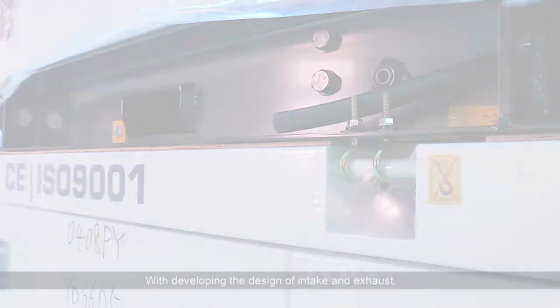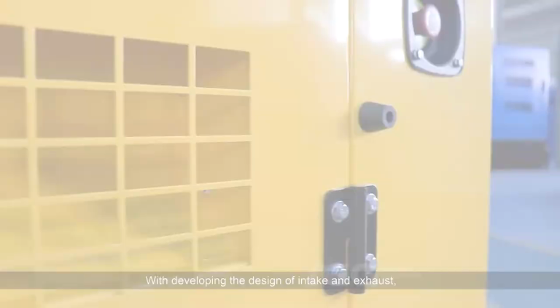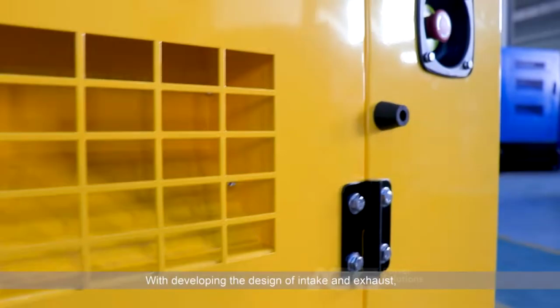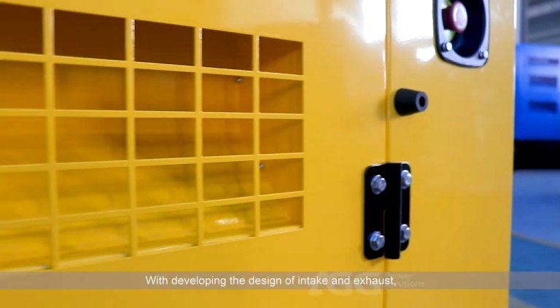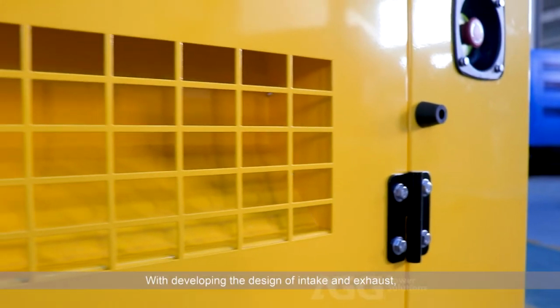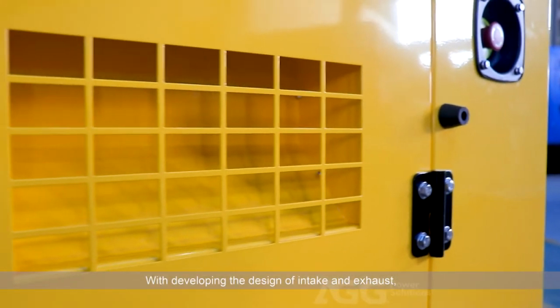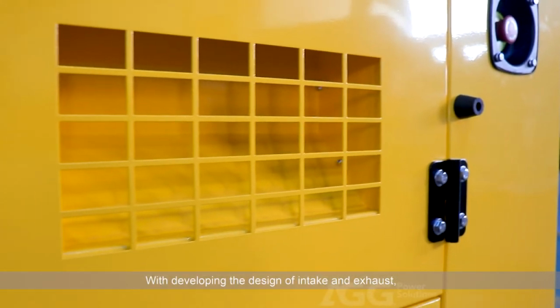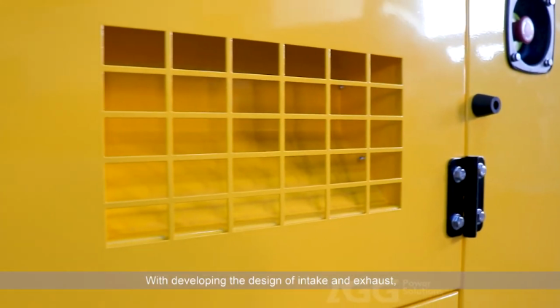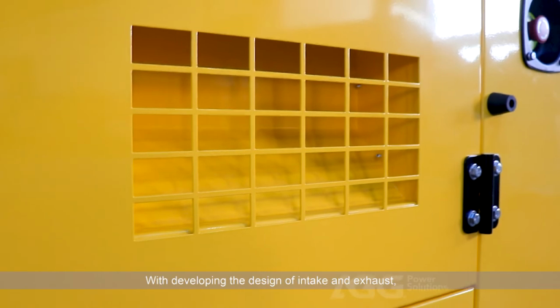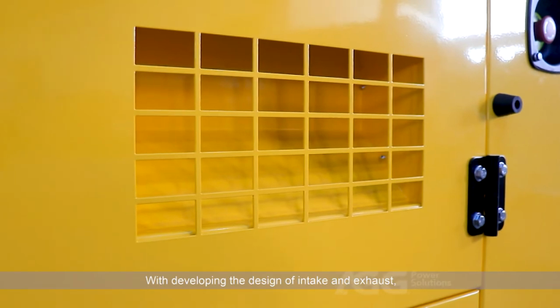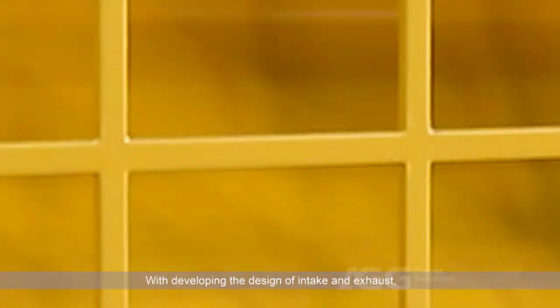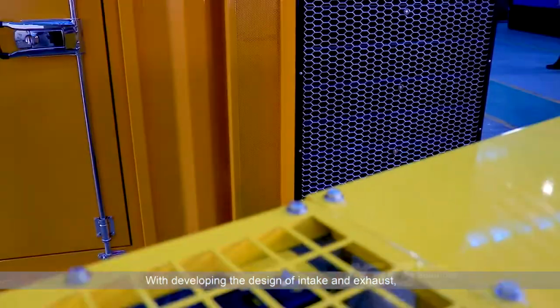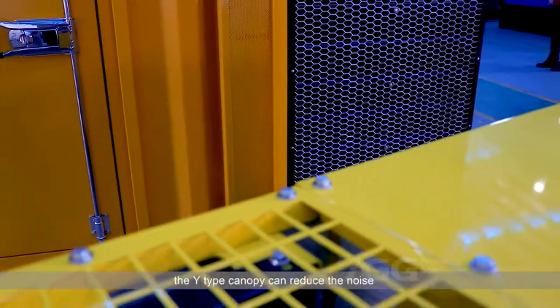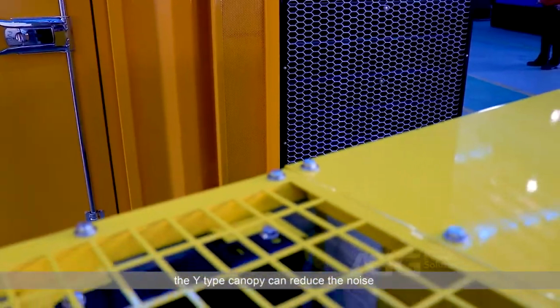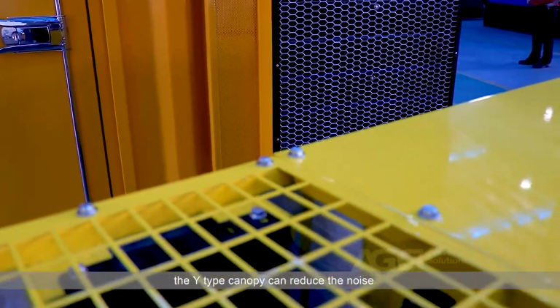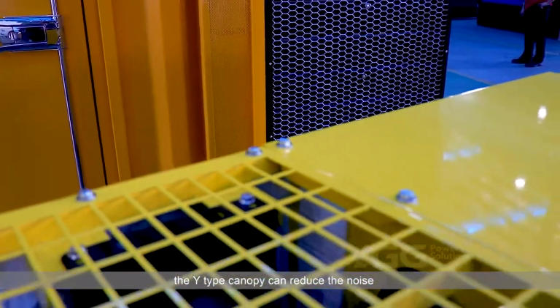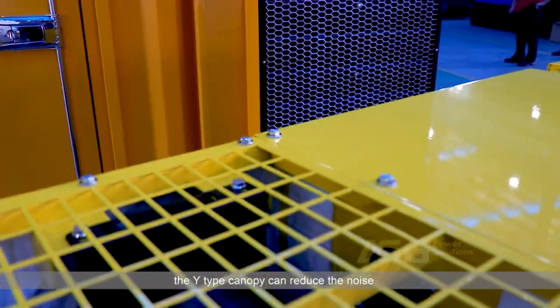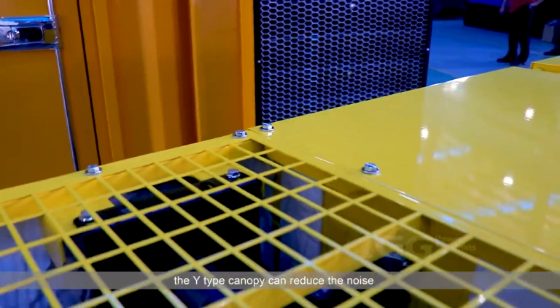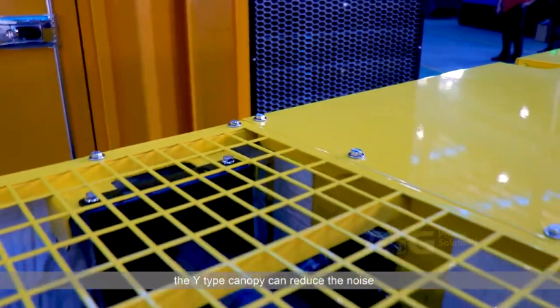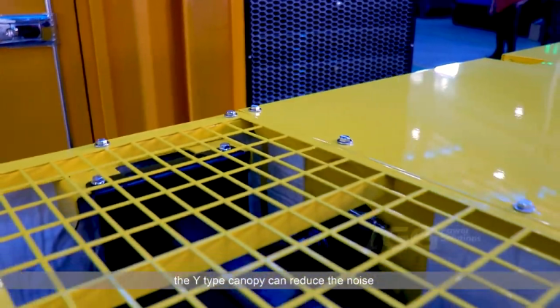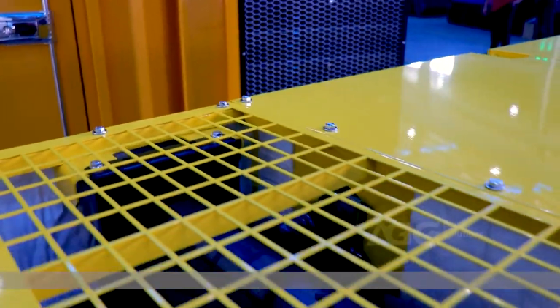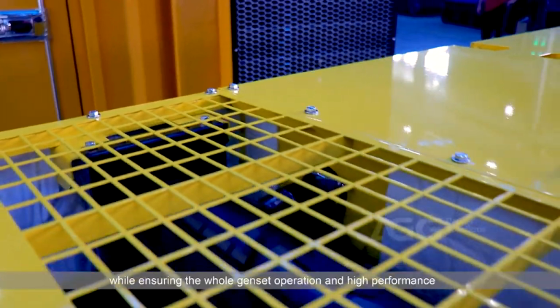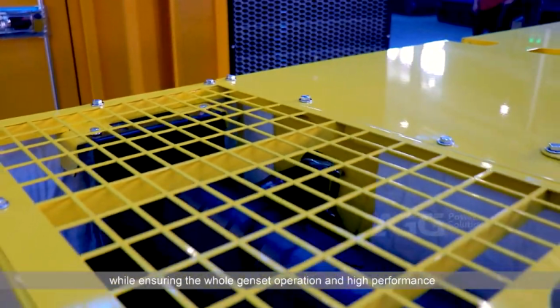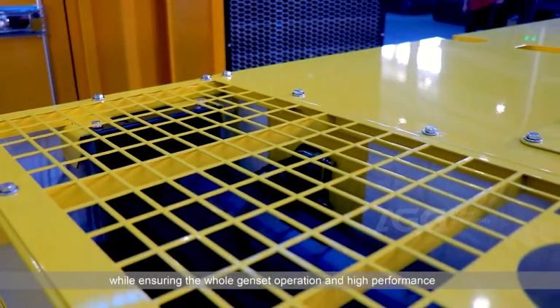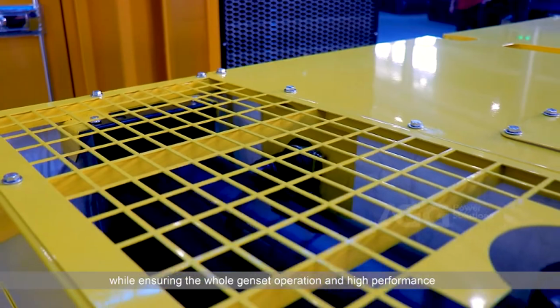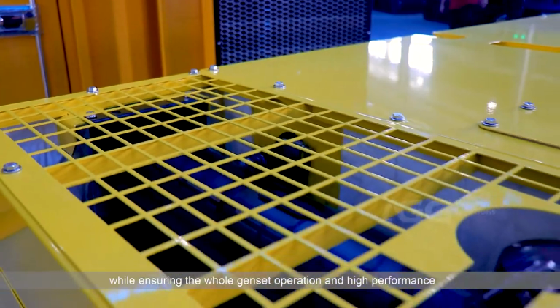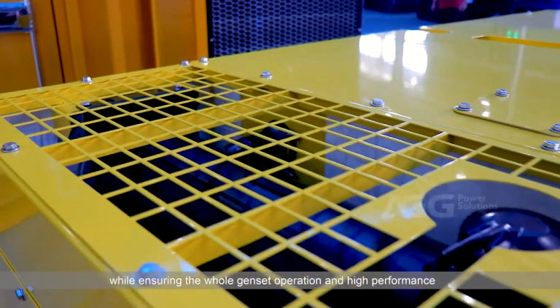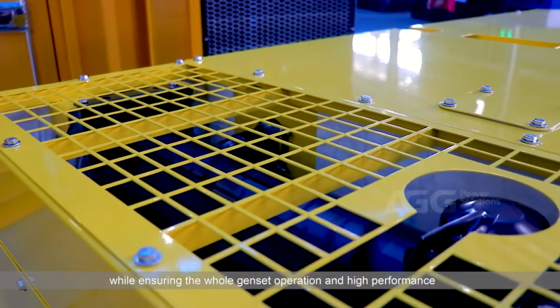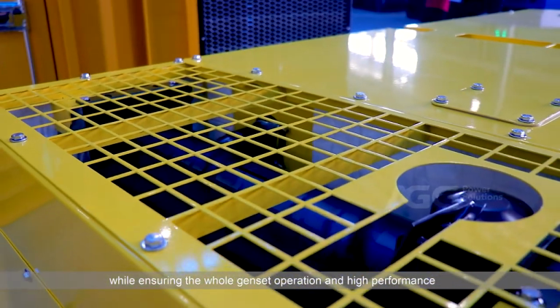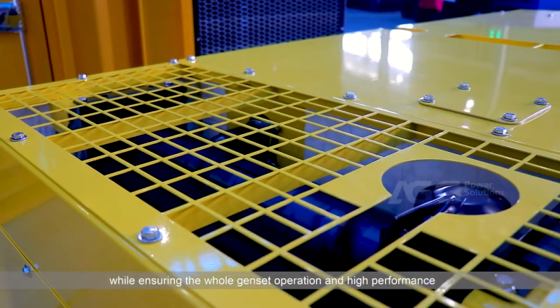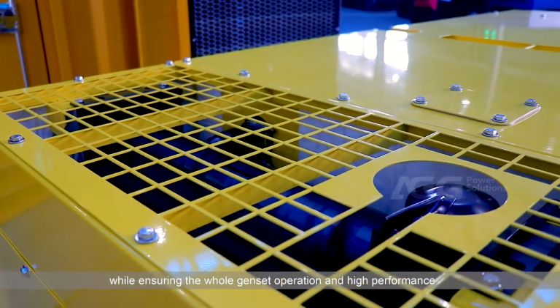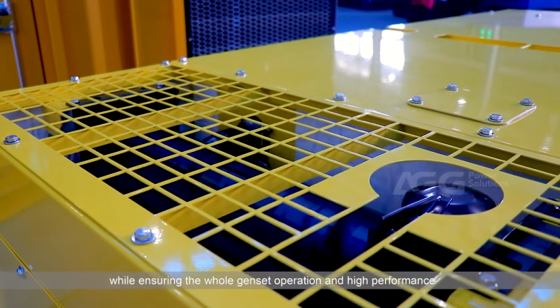With an advanced intake and exhaust design, the wide-type canopy can reduce noise while ensuring the whole genset operates at high performance.